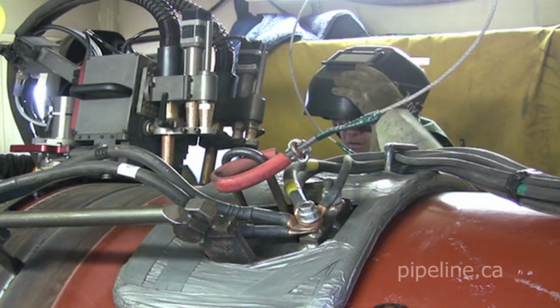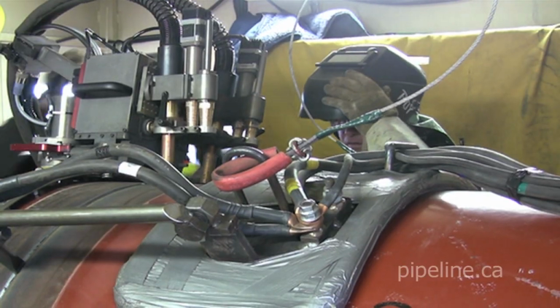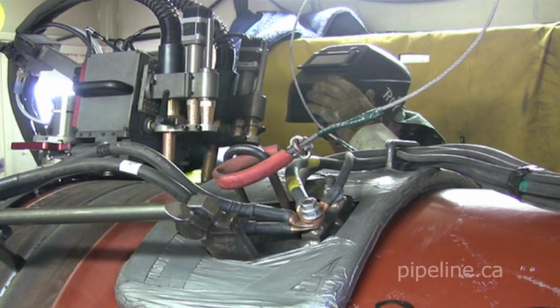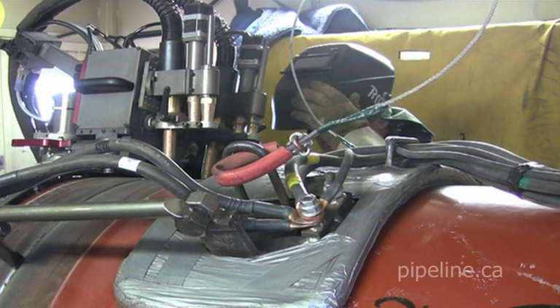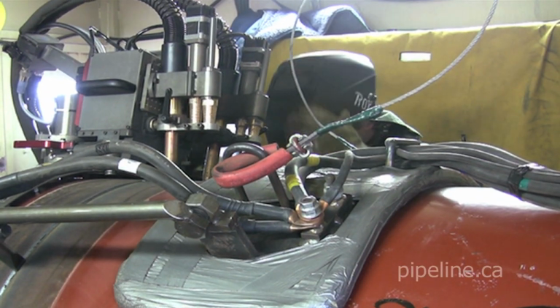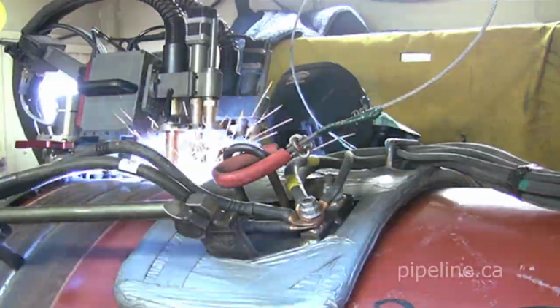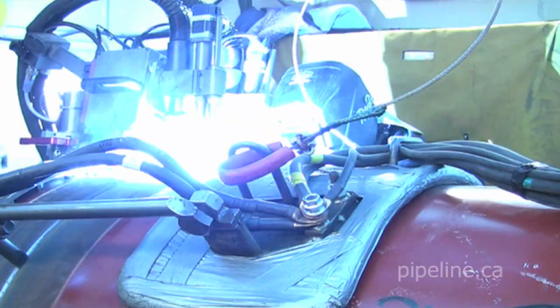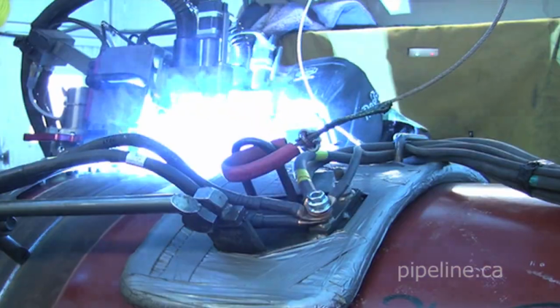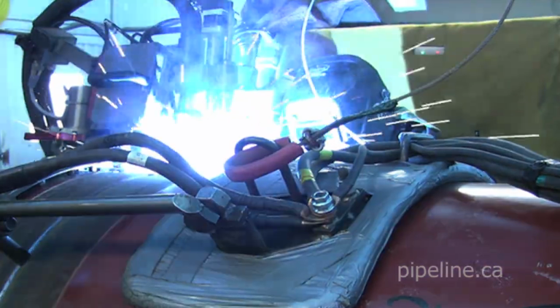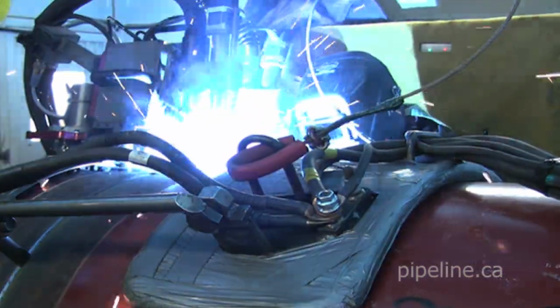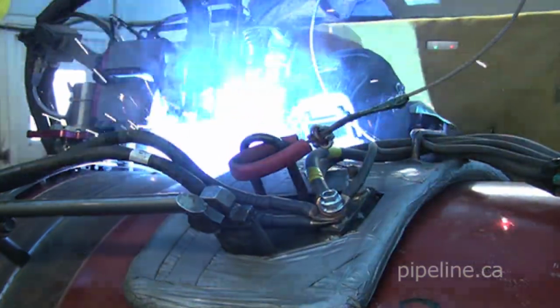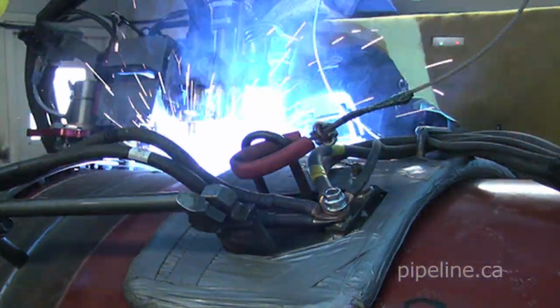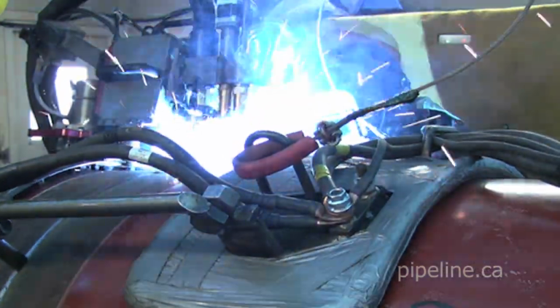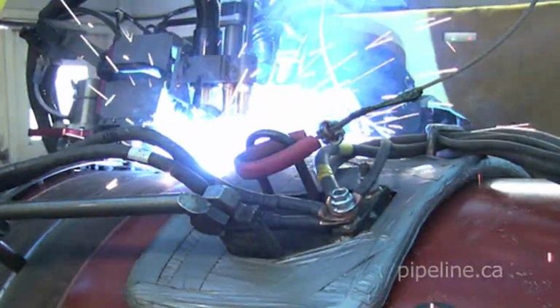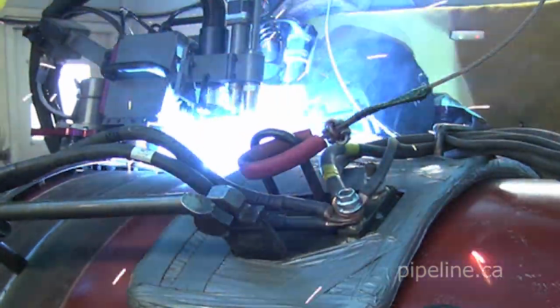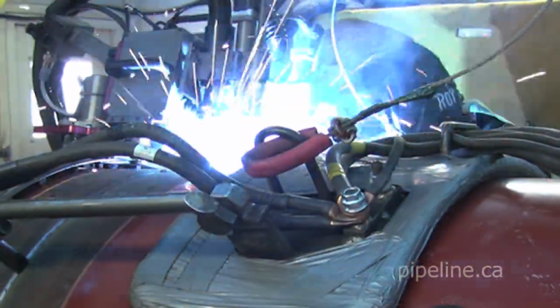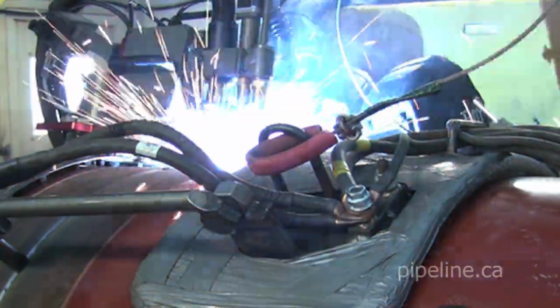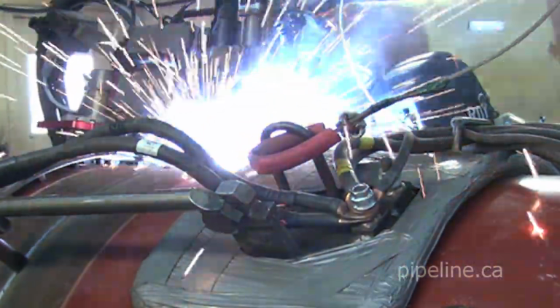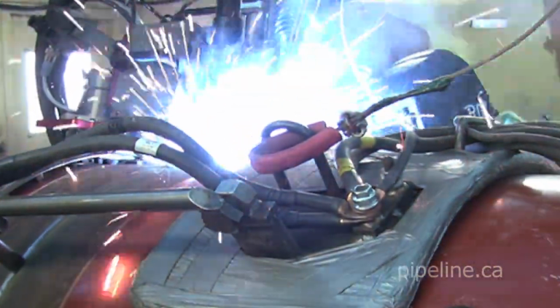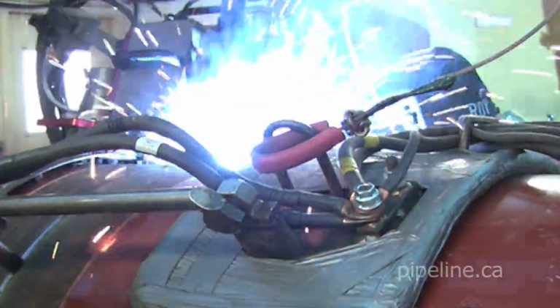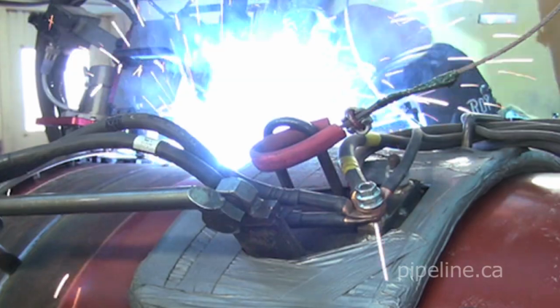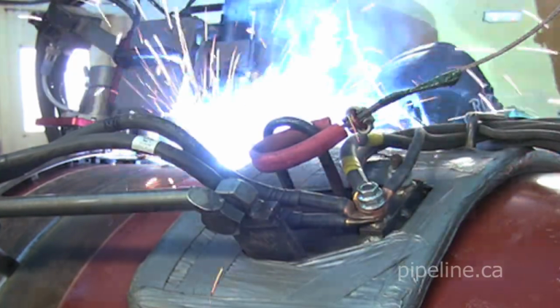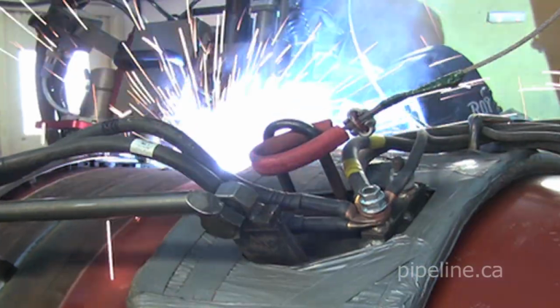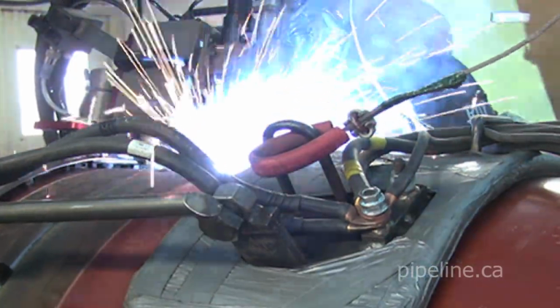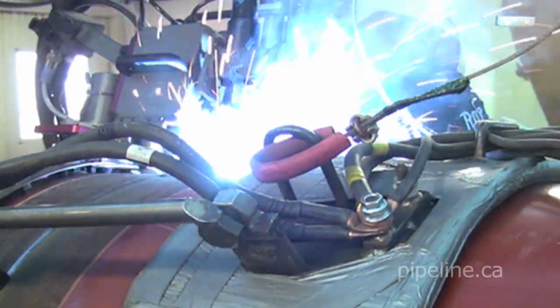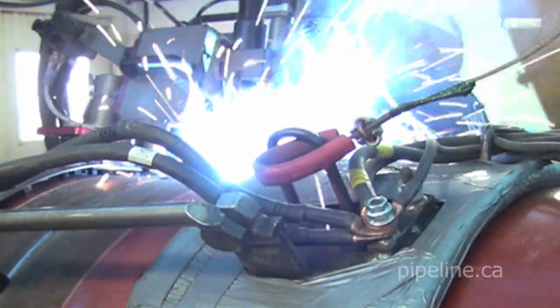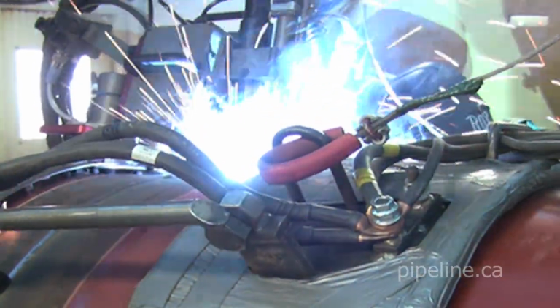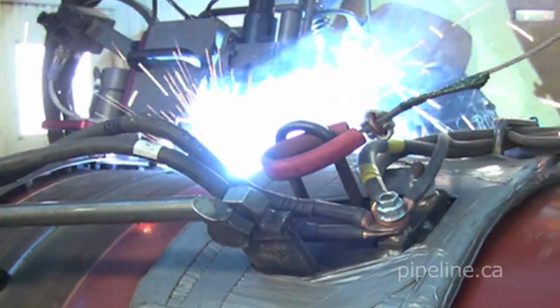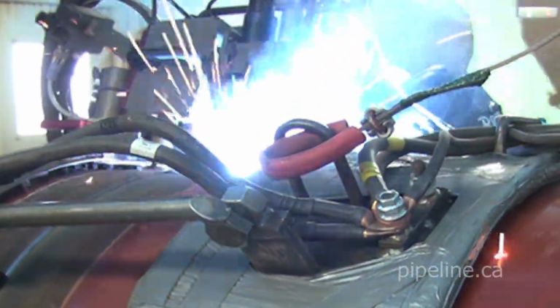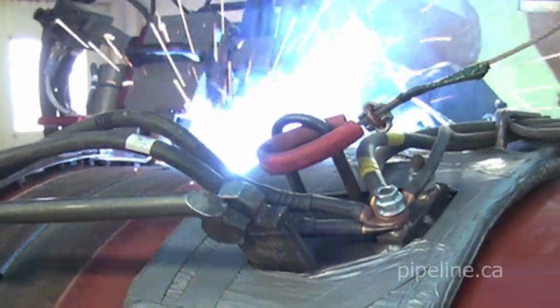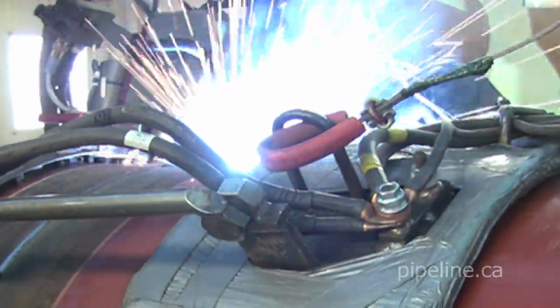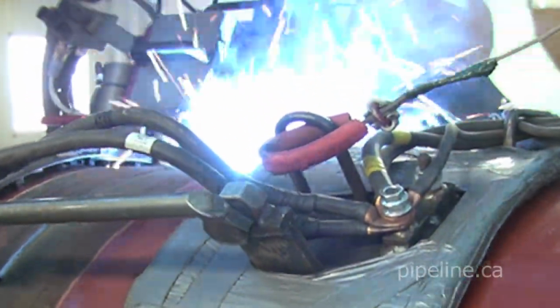Skilled pipeline journeymen and welders are used for both hand and automatic welding. Automatic welding technology has revolutionized large diameter pipeline construction.